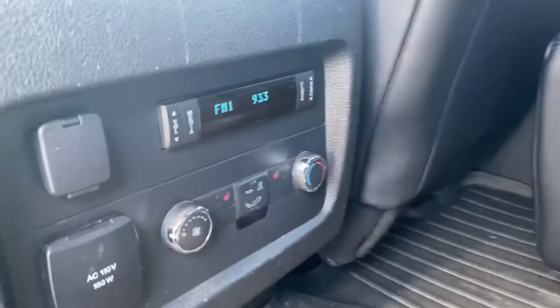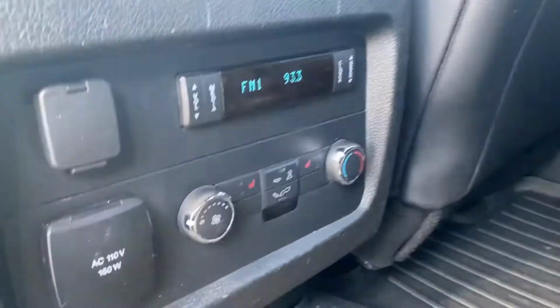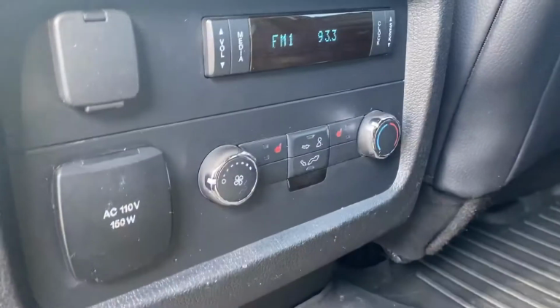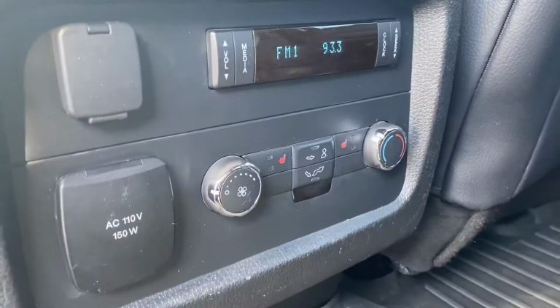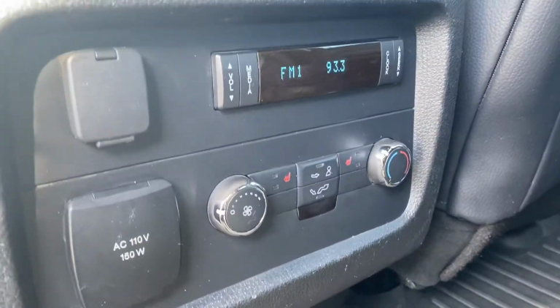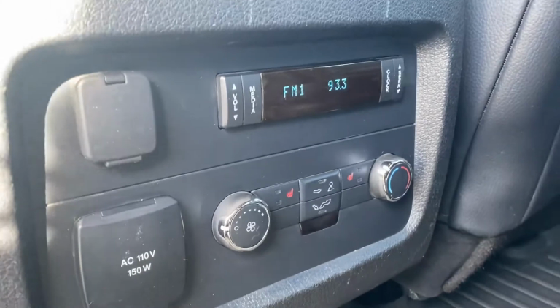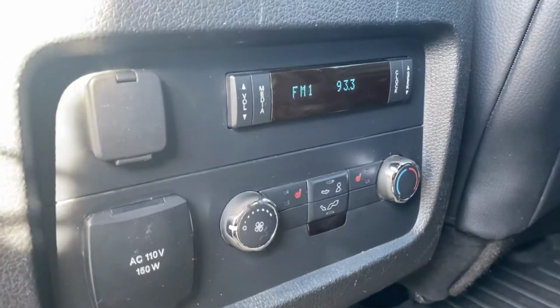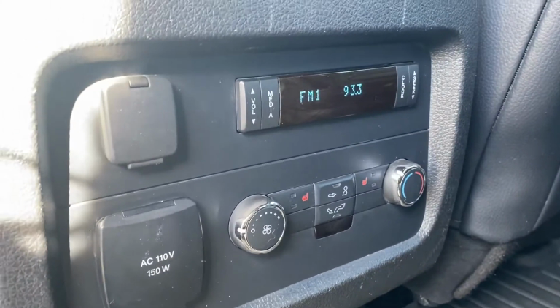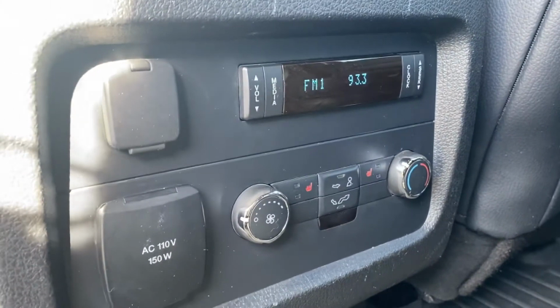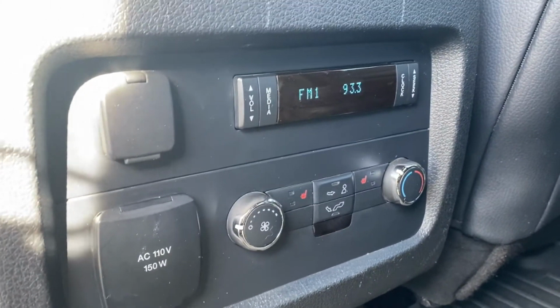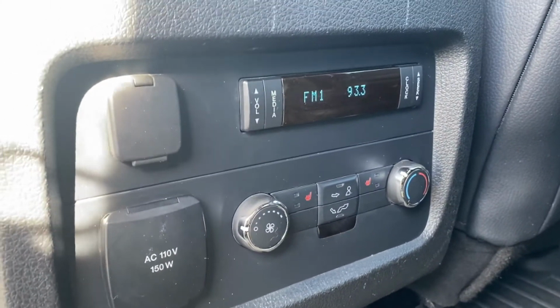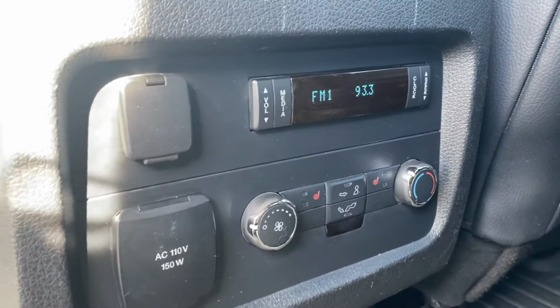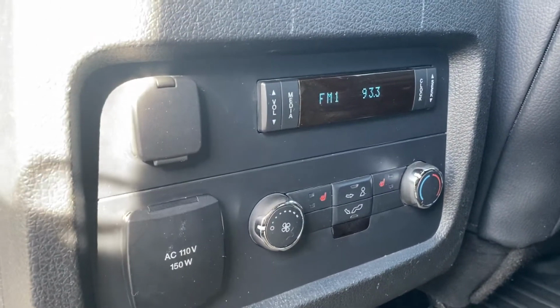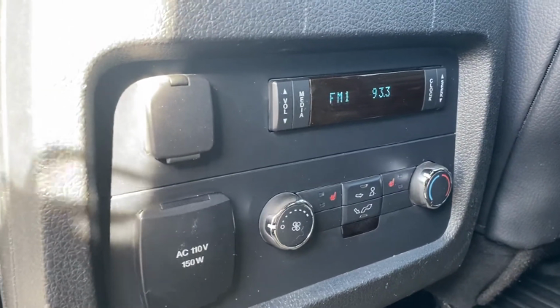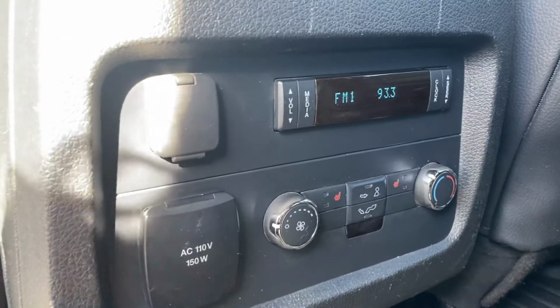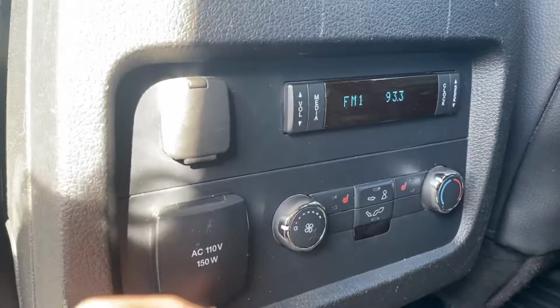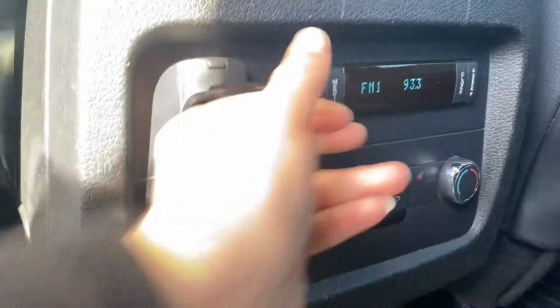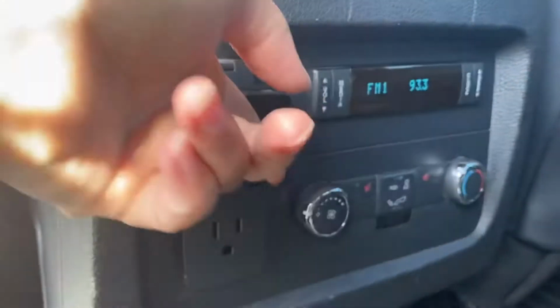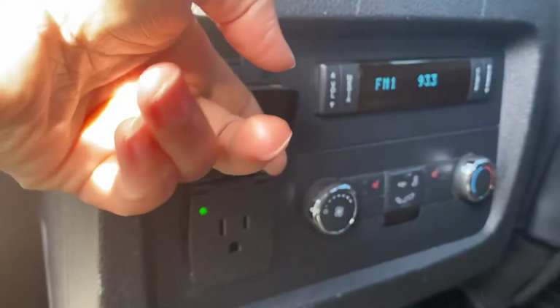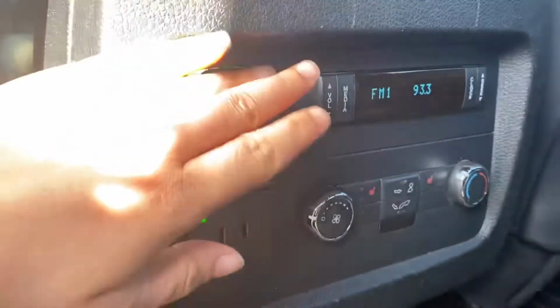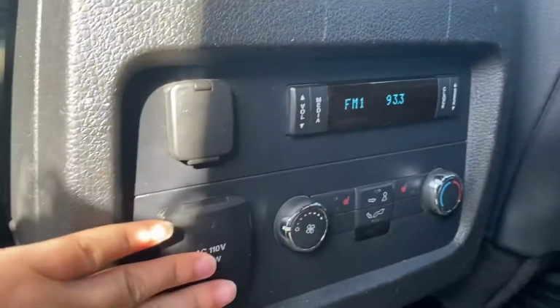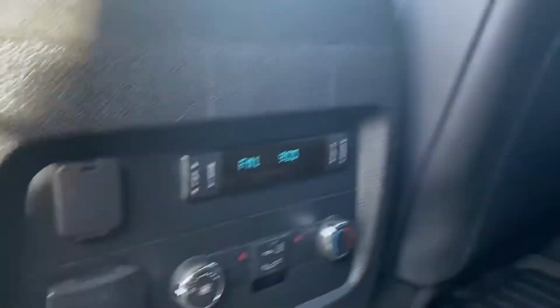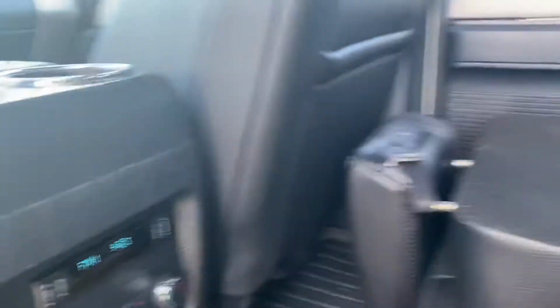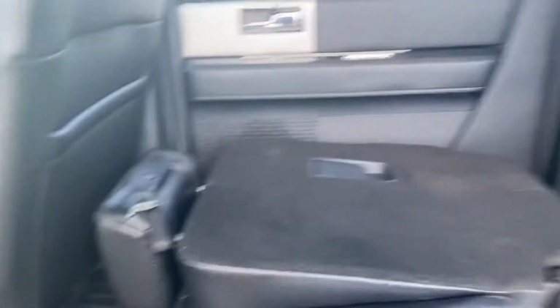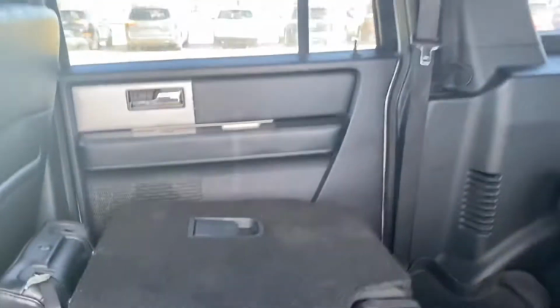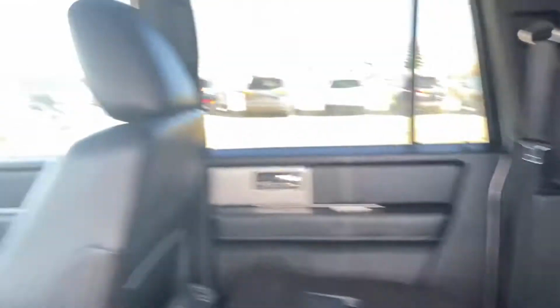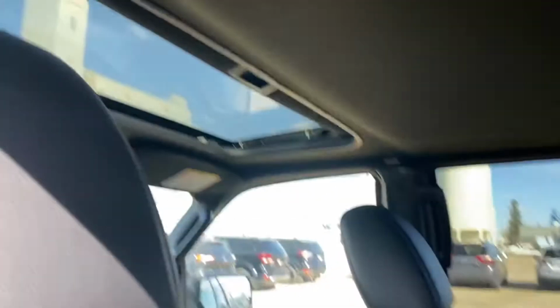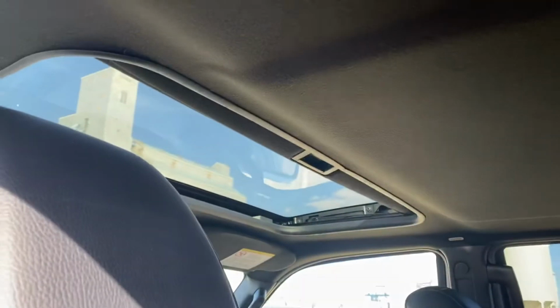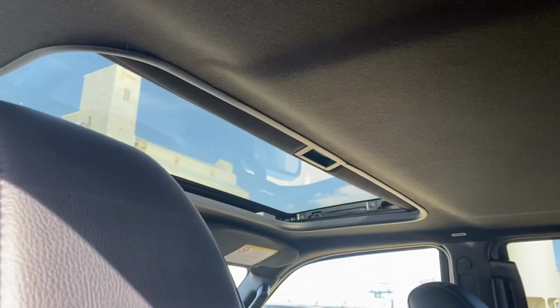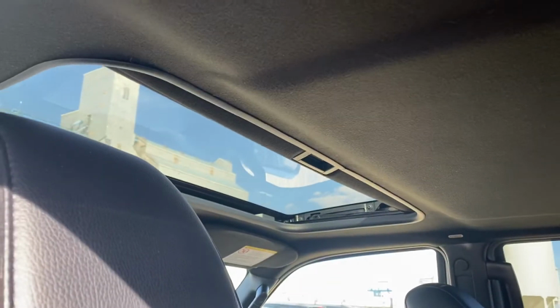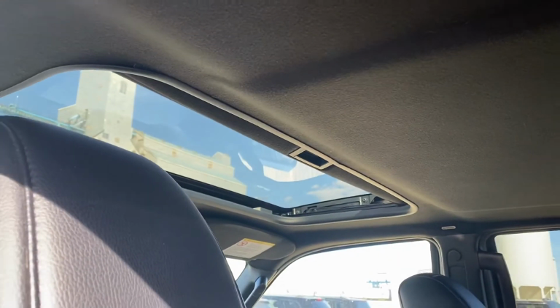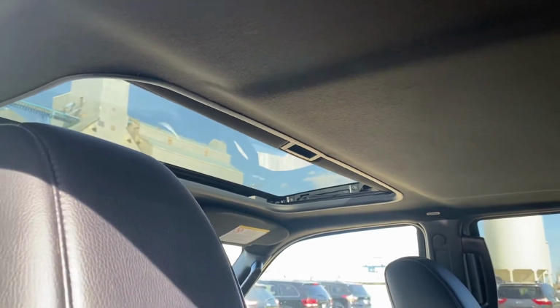In the back you have the heated seats in these two middle bucket seats, and then you have your rear air control as well with a few power hookups. And then we do have the sunroof up top there in the front.